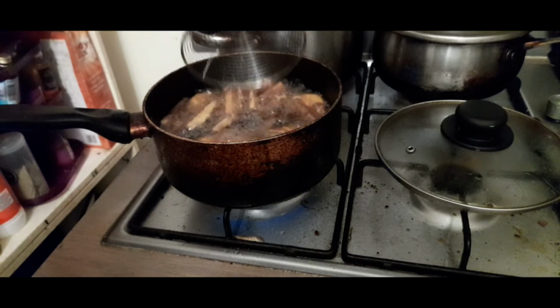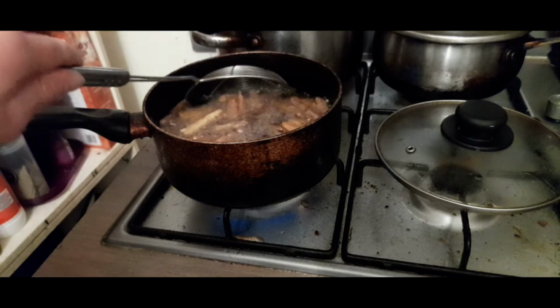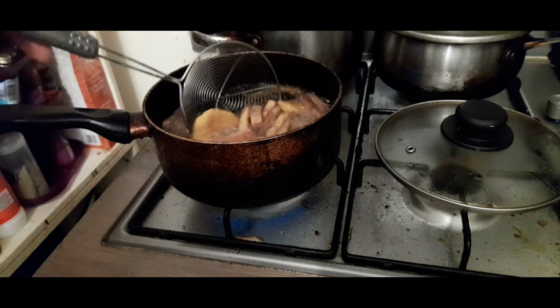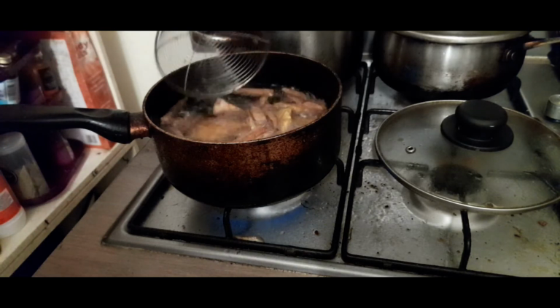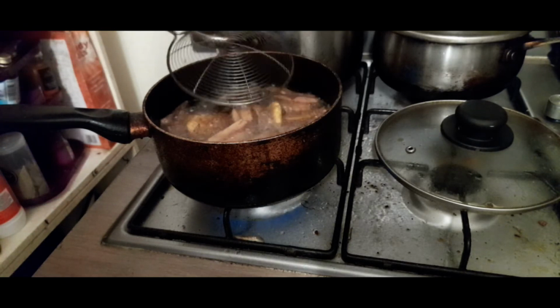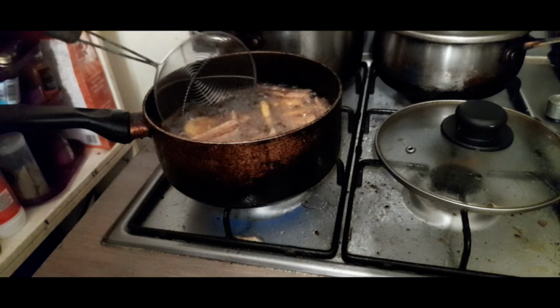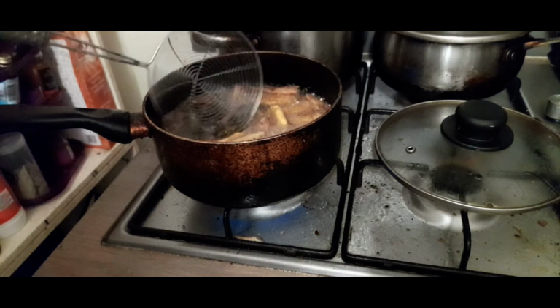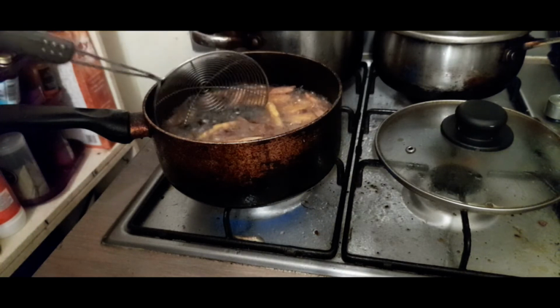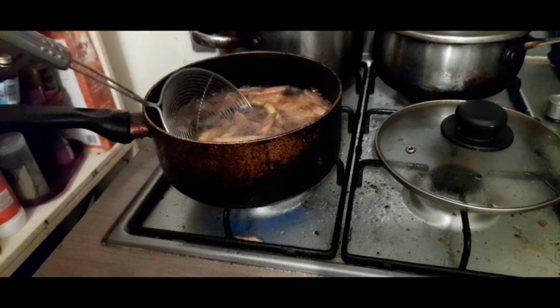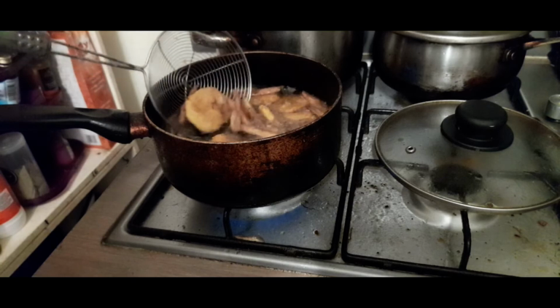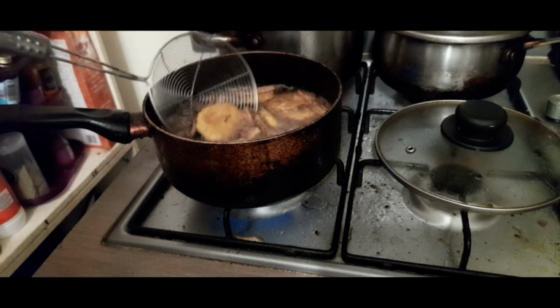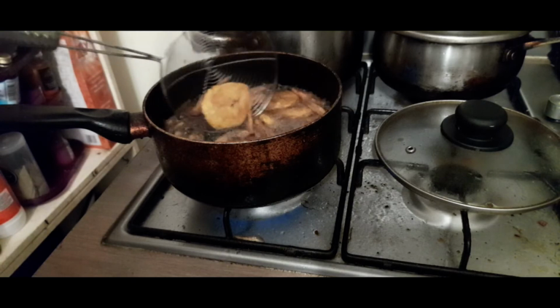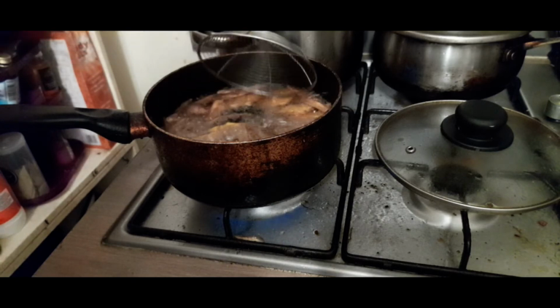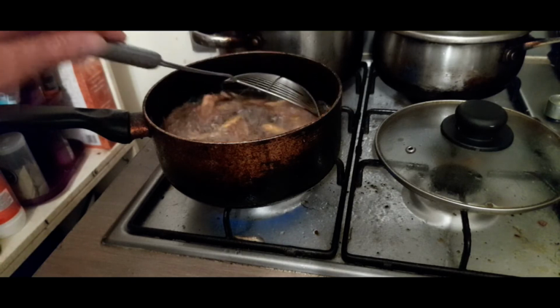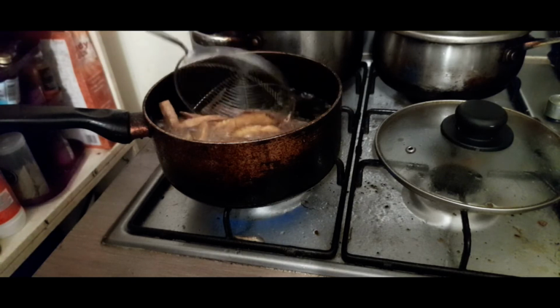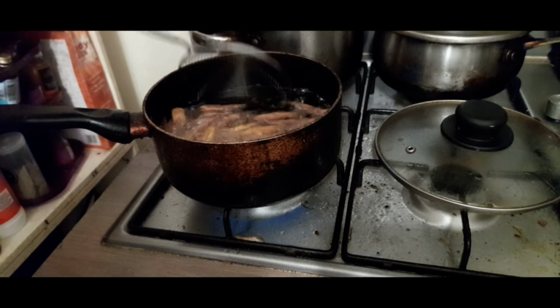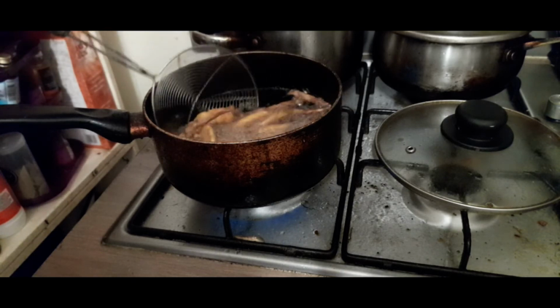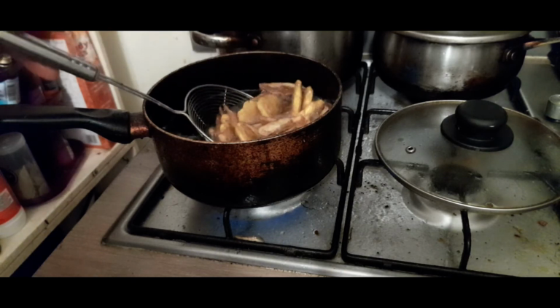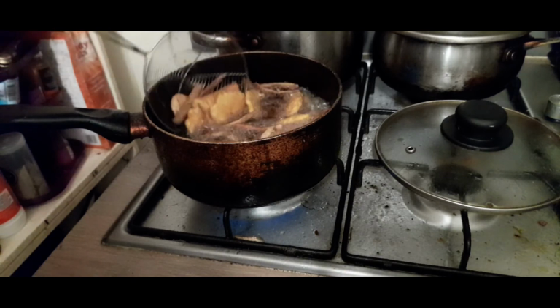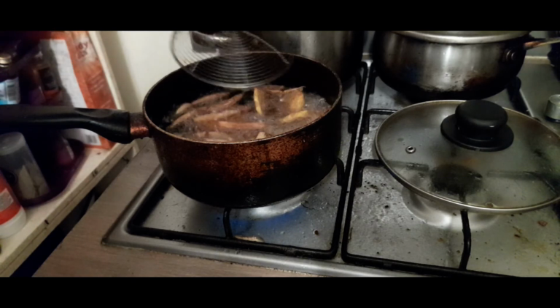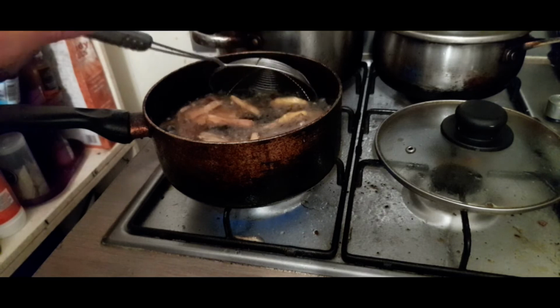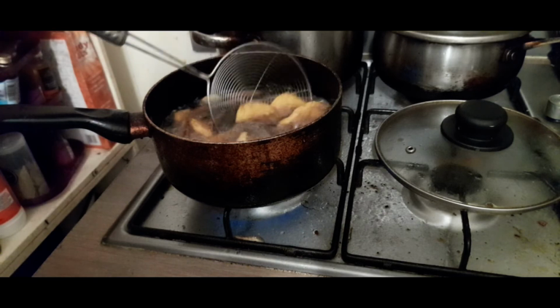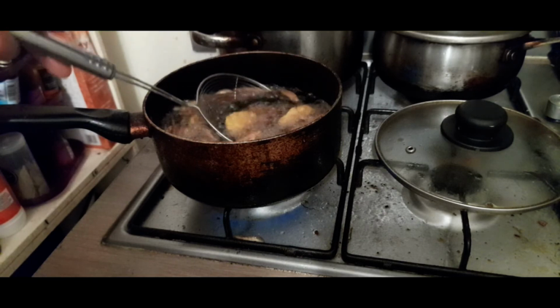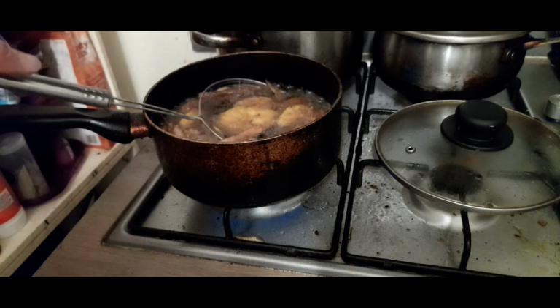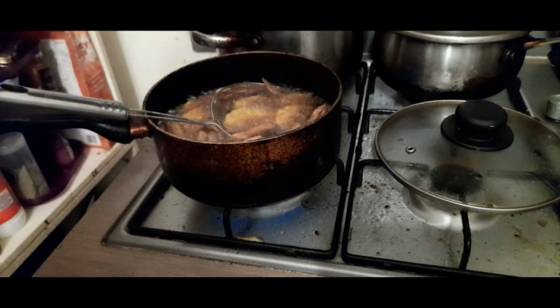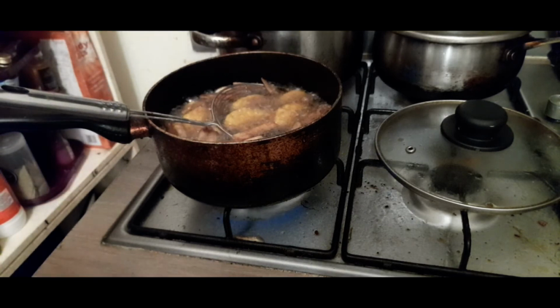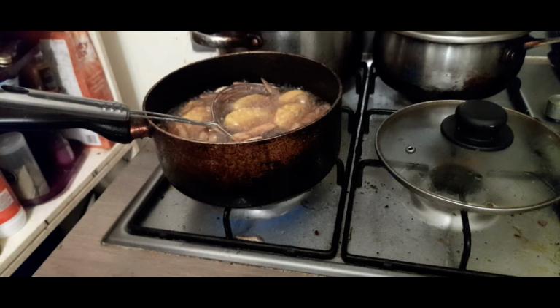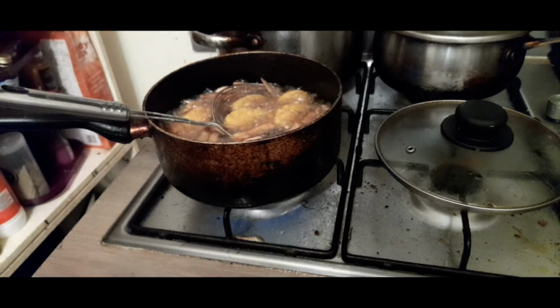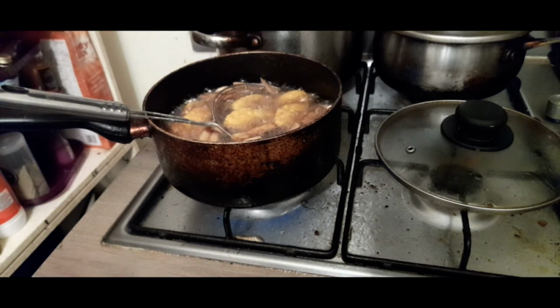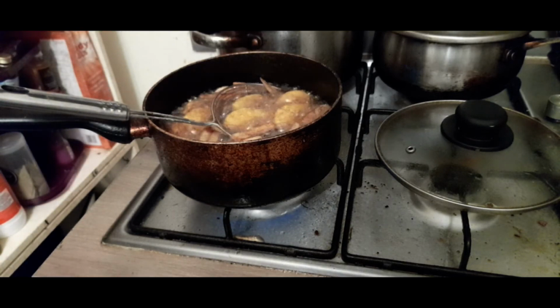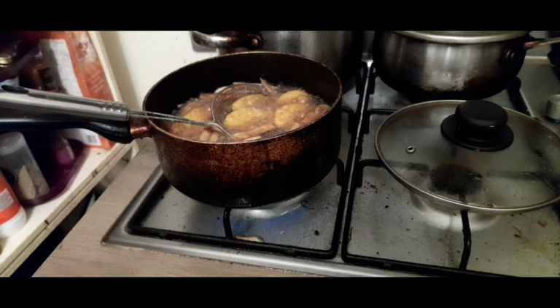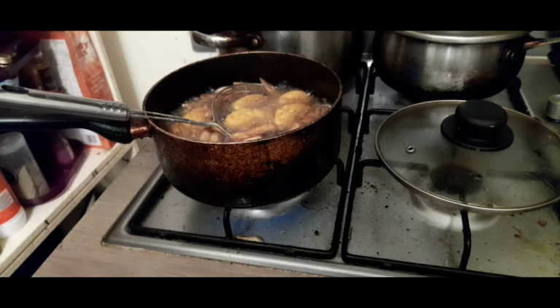I'm cooking them pencil brown, or as much as you'd like. I'm working mine in batches. Anyway, that's all — thanks for watching.